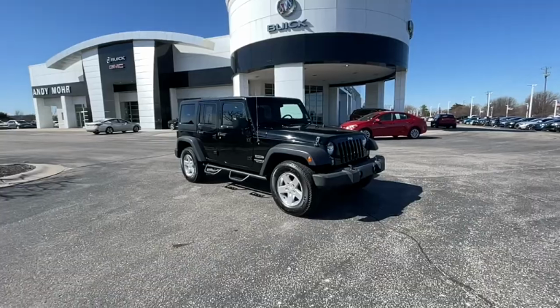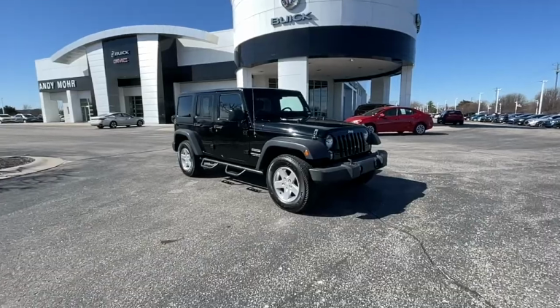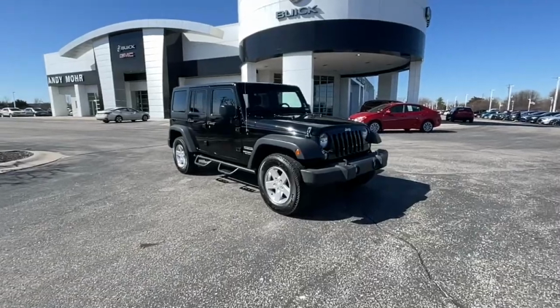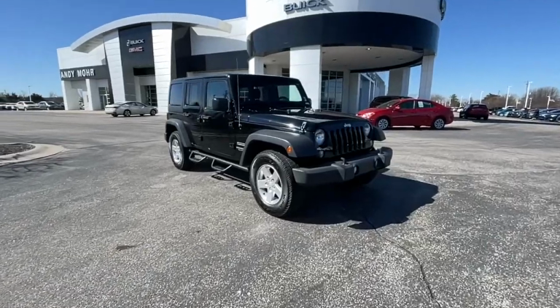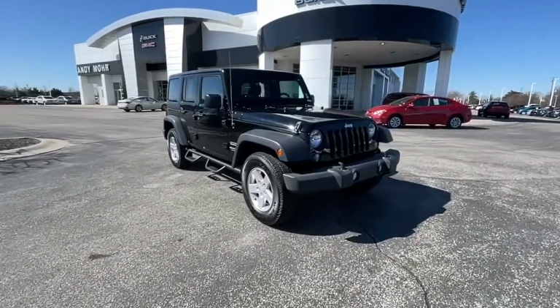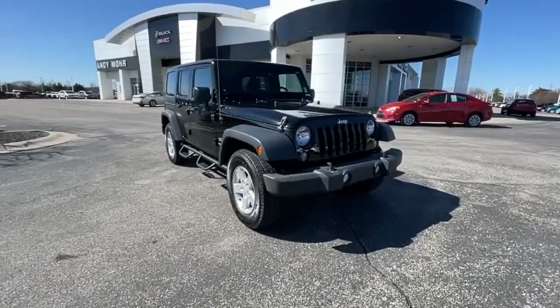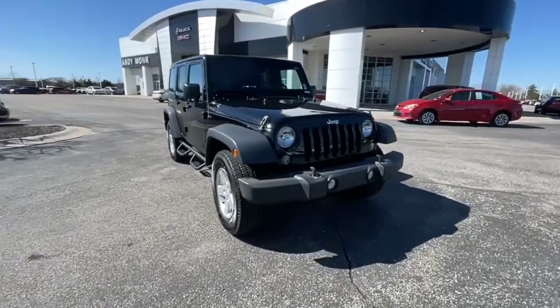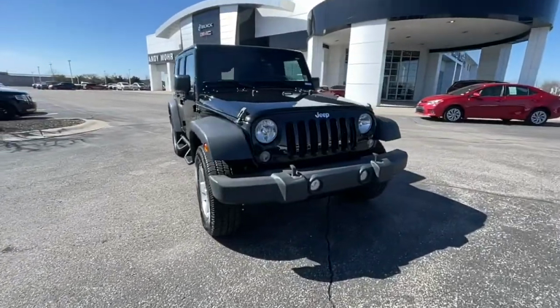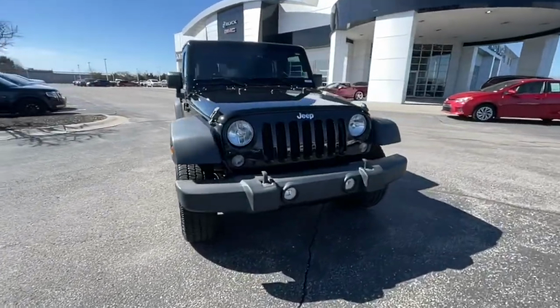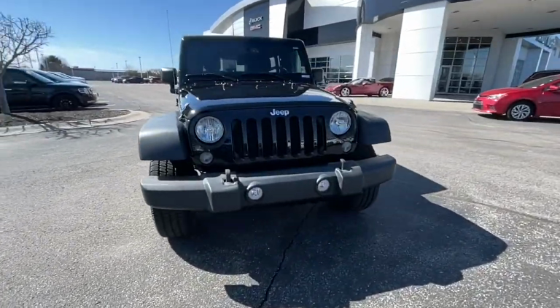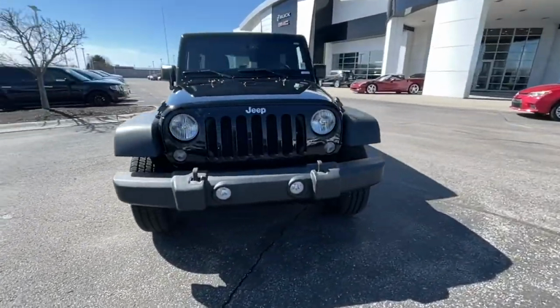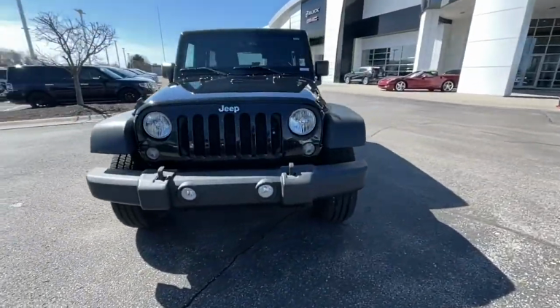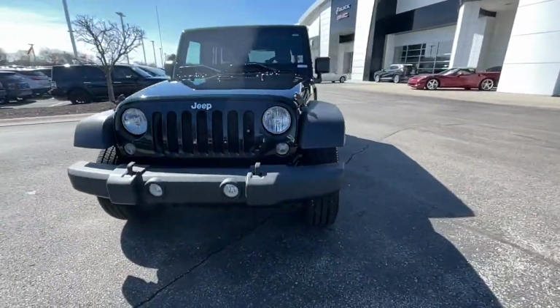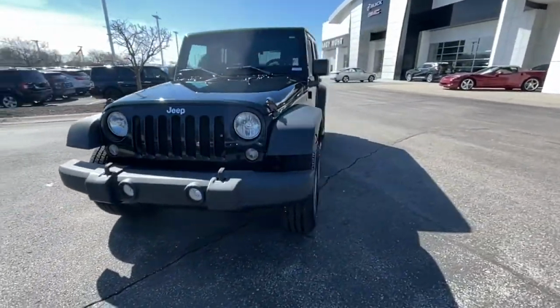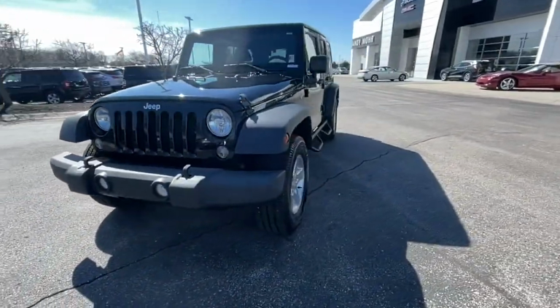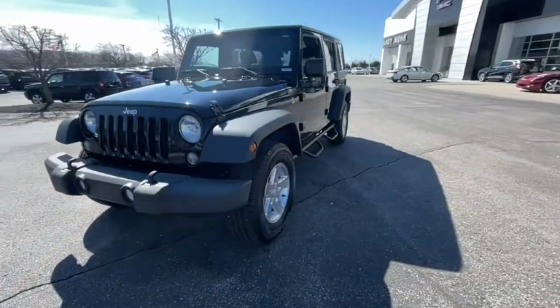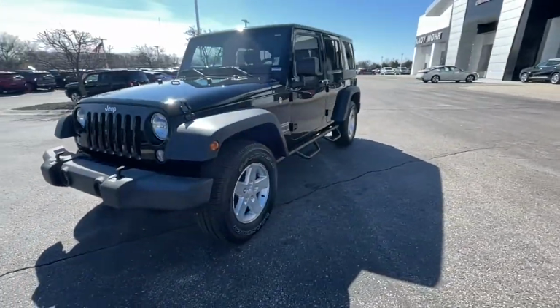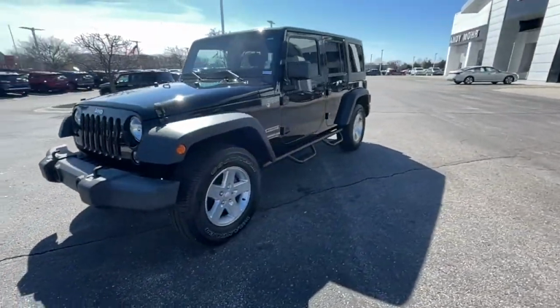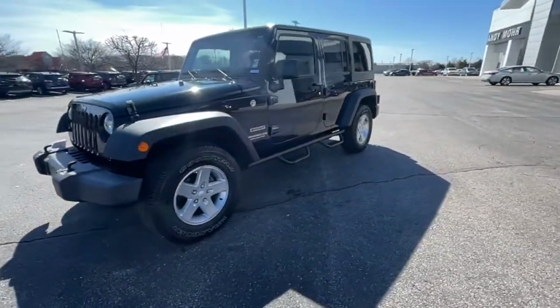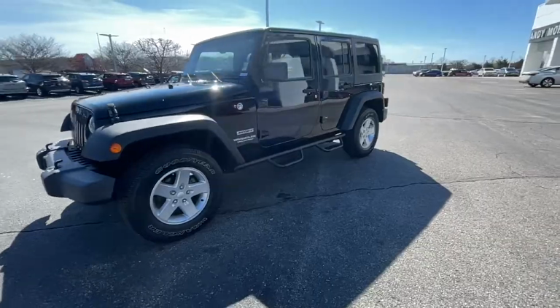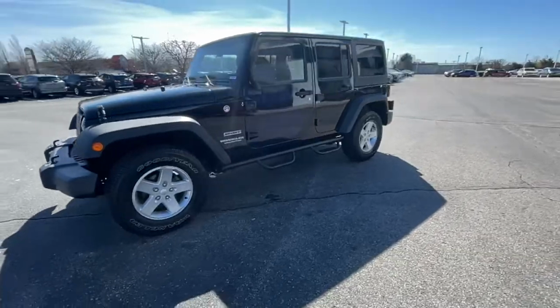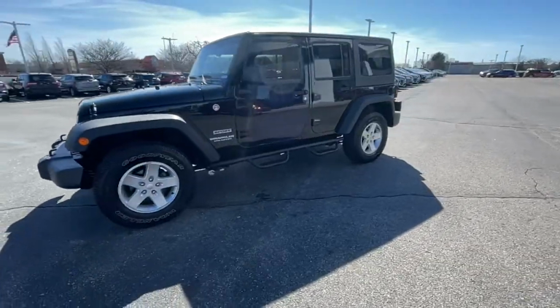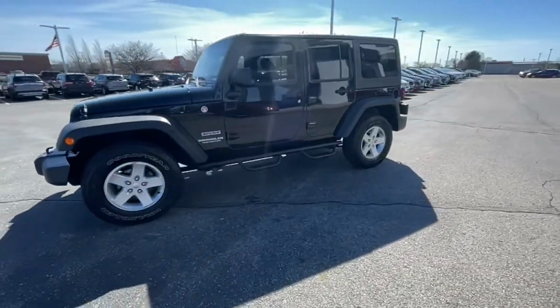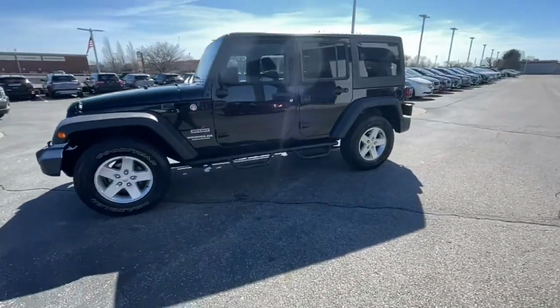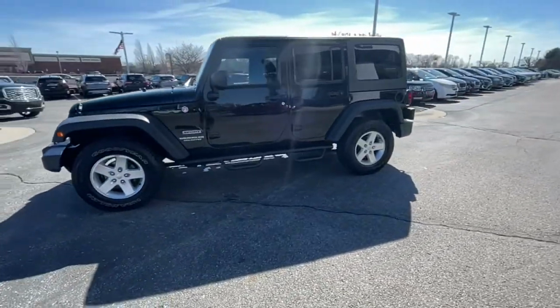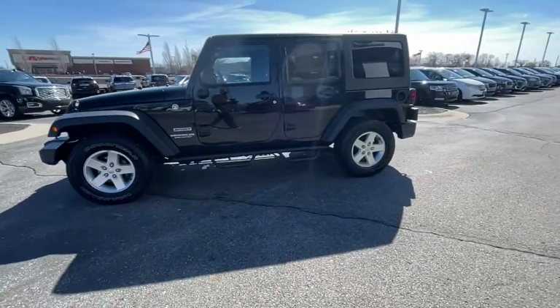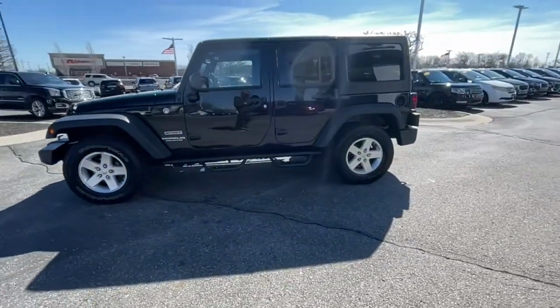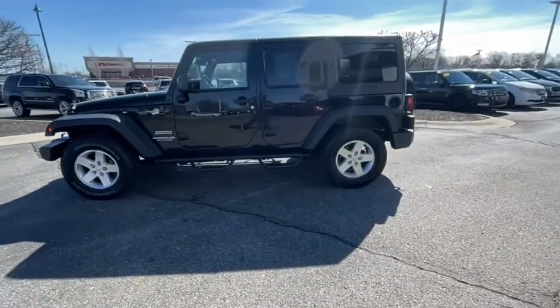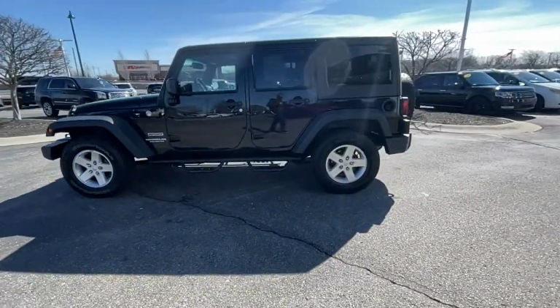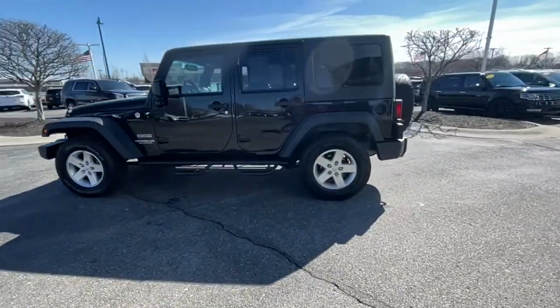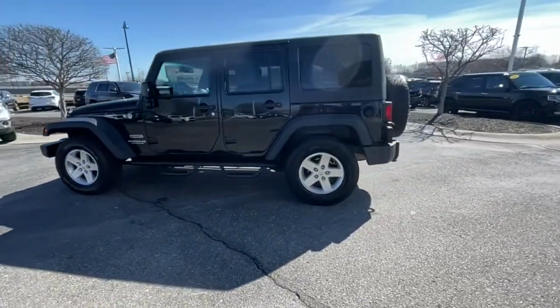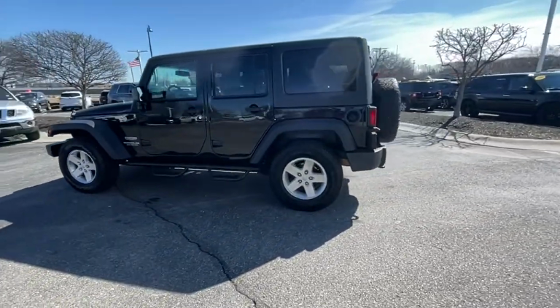Hop into the 2016 Jeep Wrangler. This vehicle still has fewer than 80,000 miles on the clock, so it won't last long.